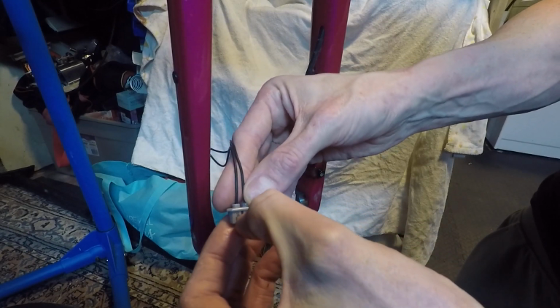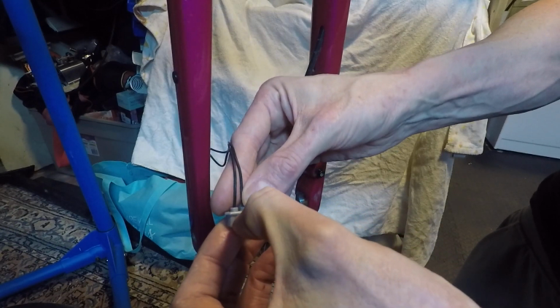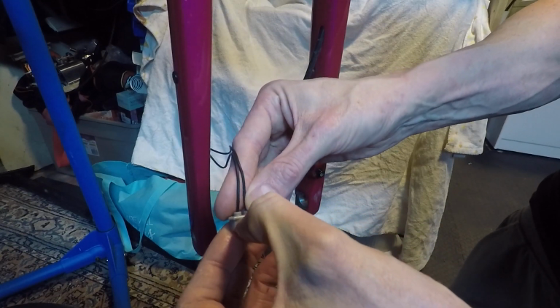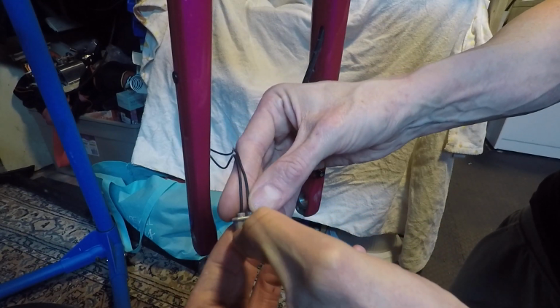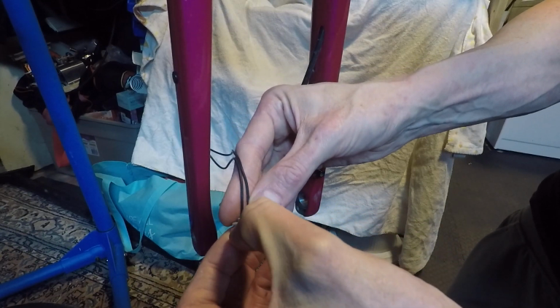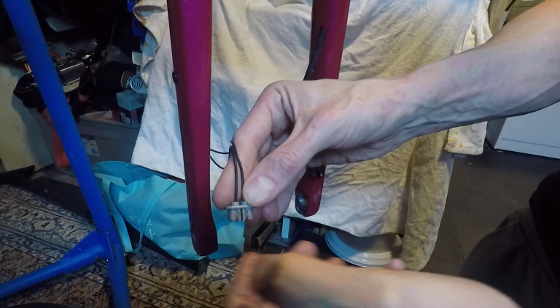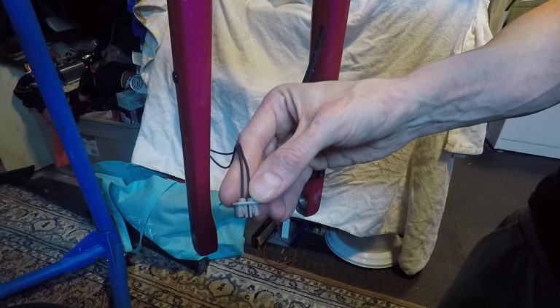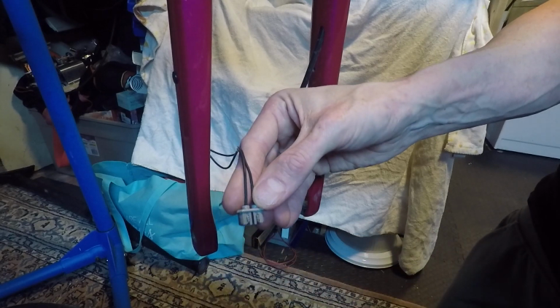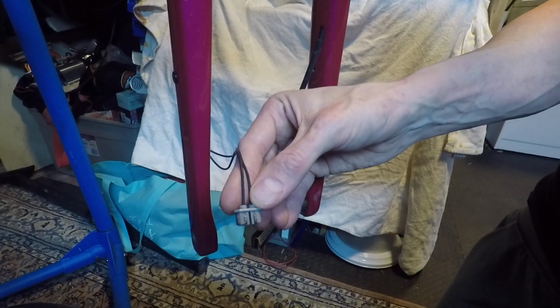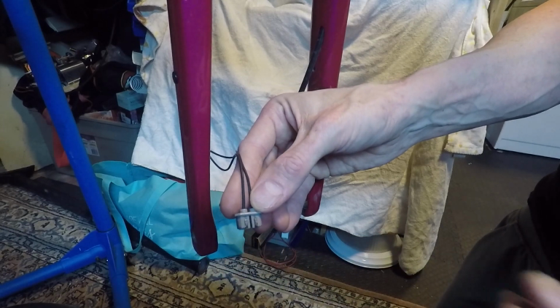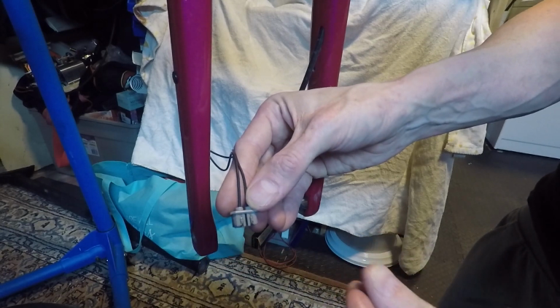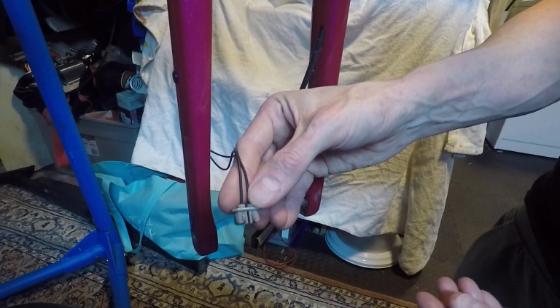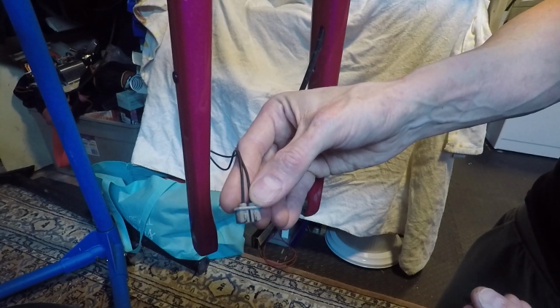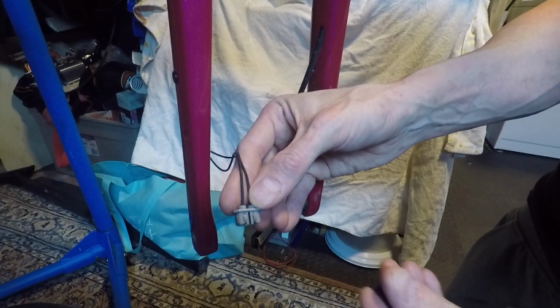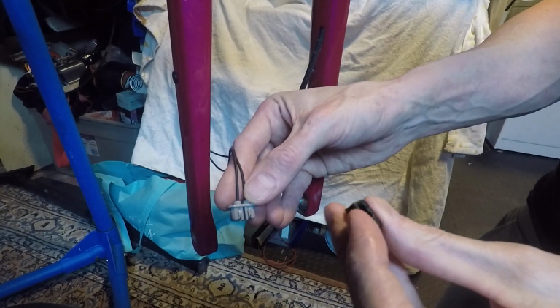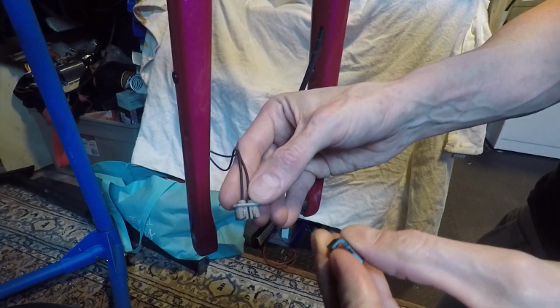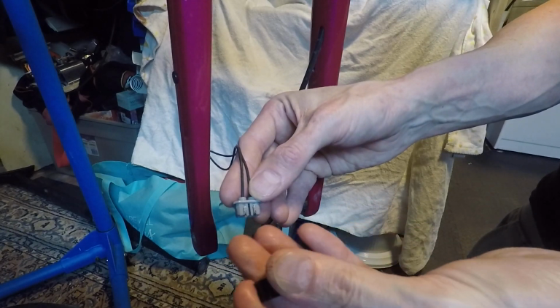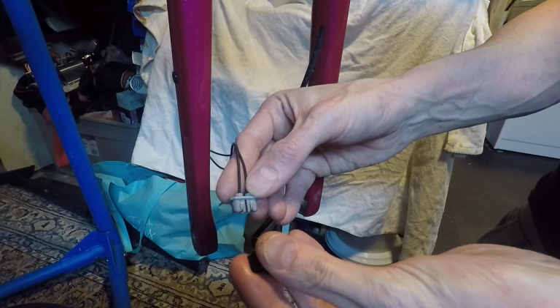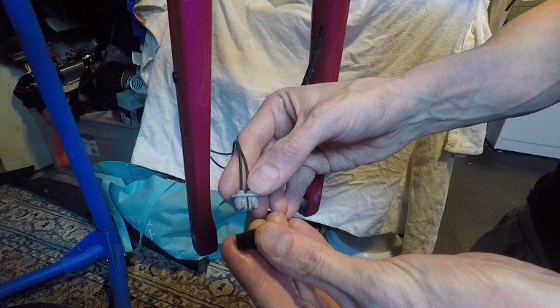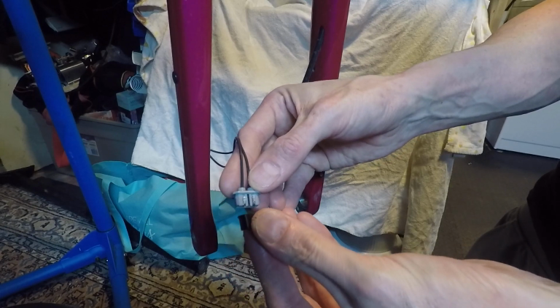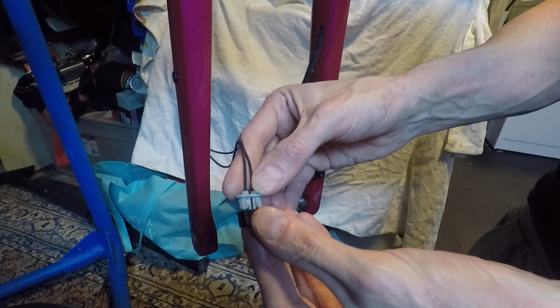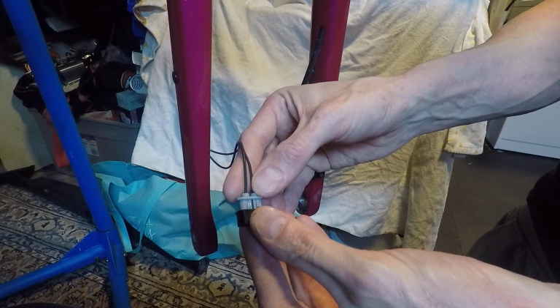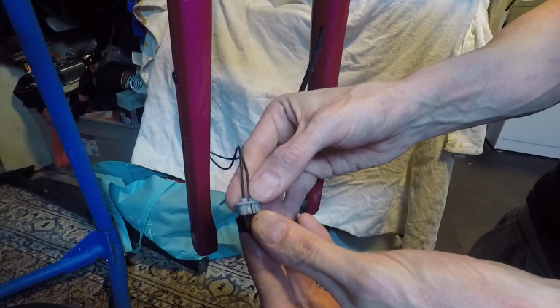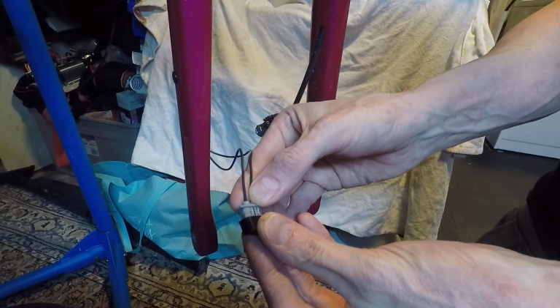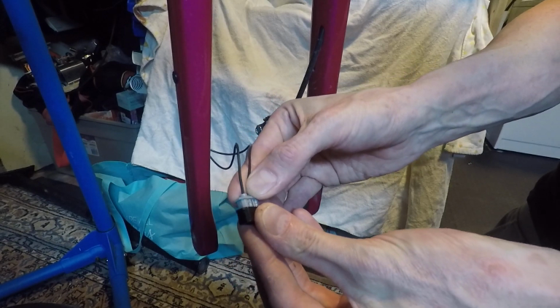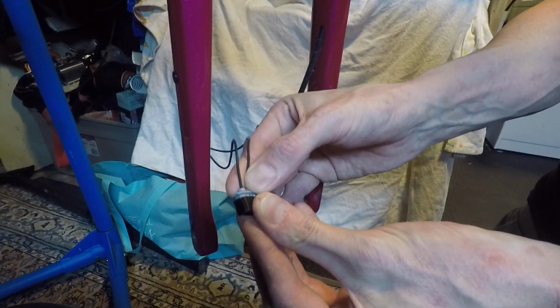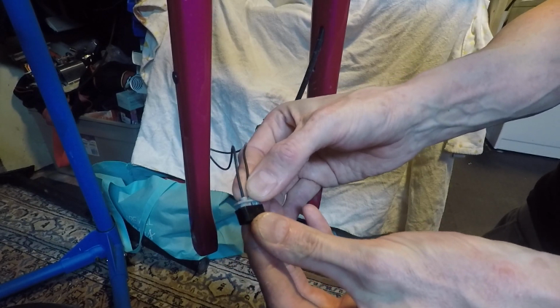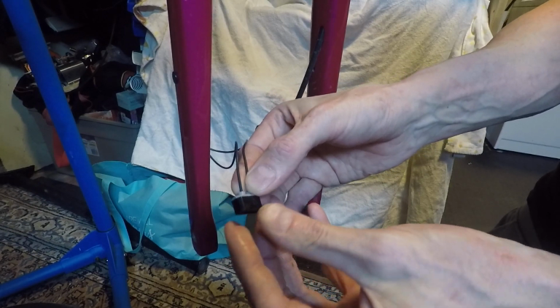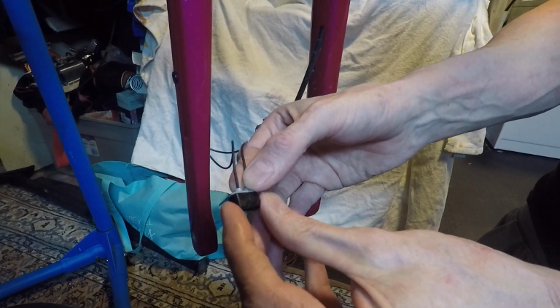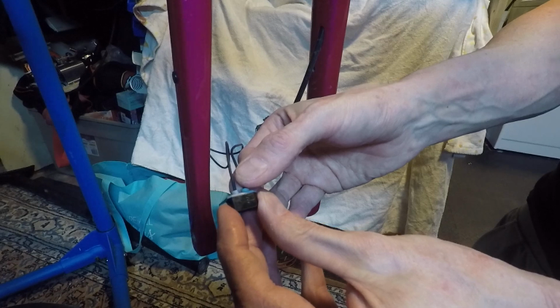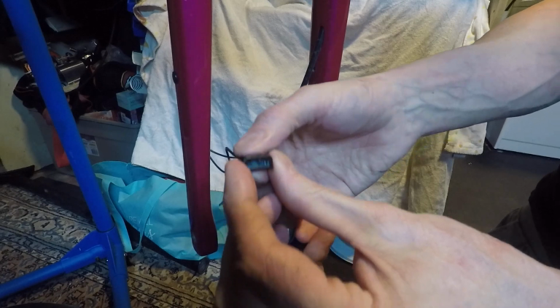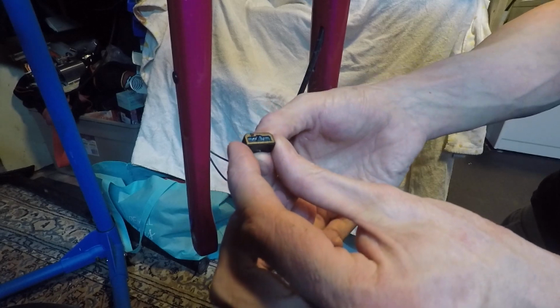No strands loose, no strands touching other strands from the opposite wire. Then the black bit slides up from the bottom, and you'll hear the click. And that's it.